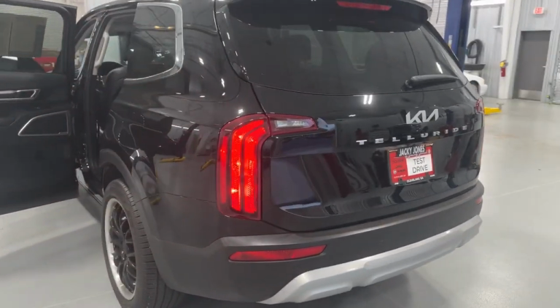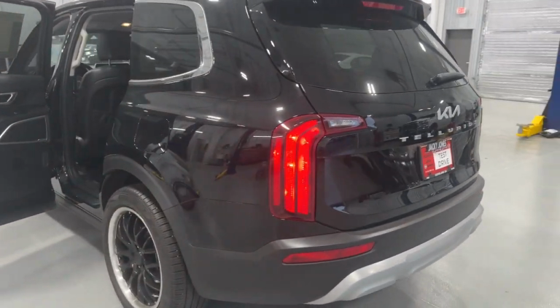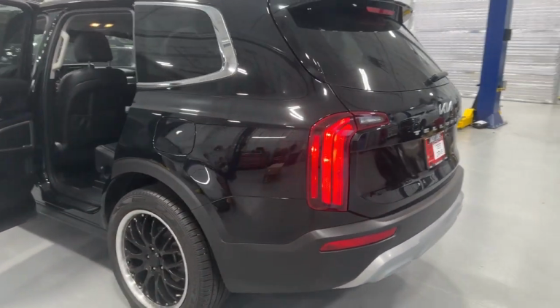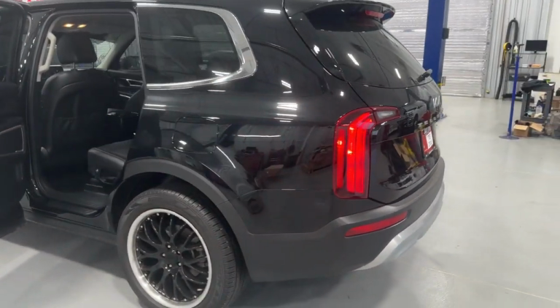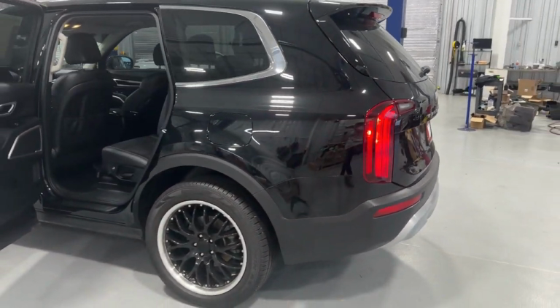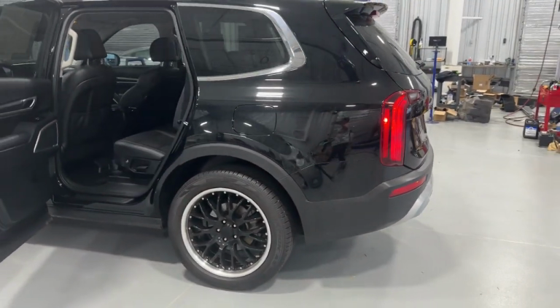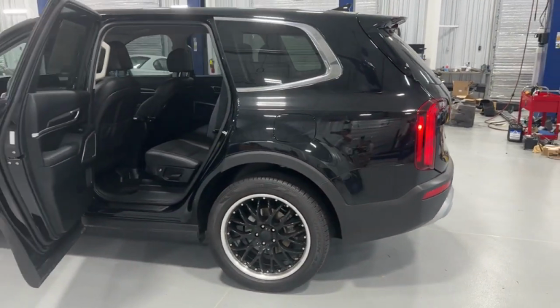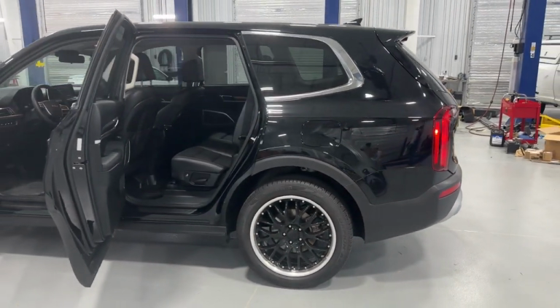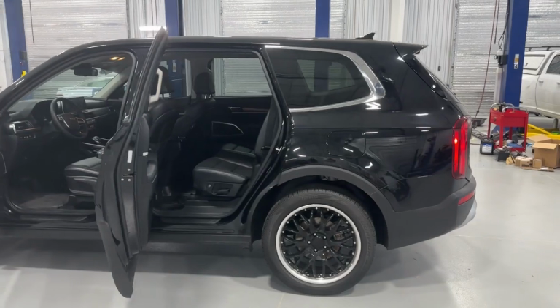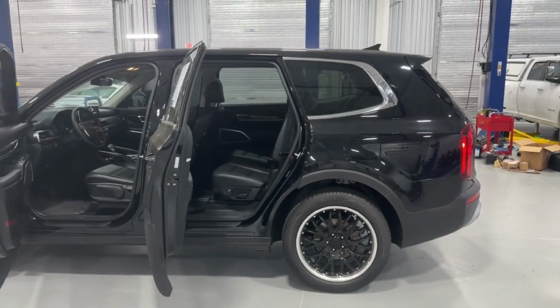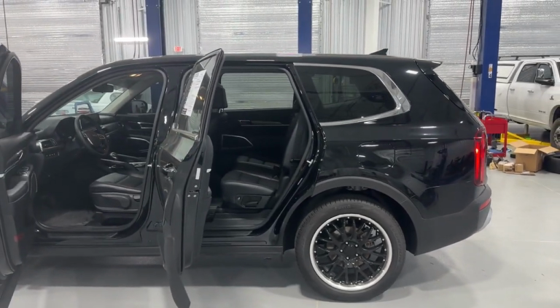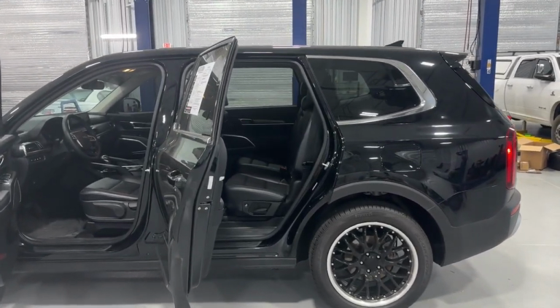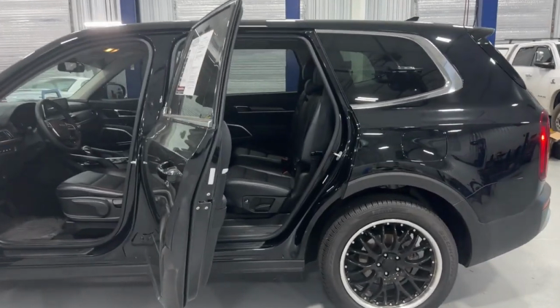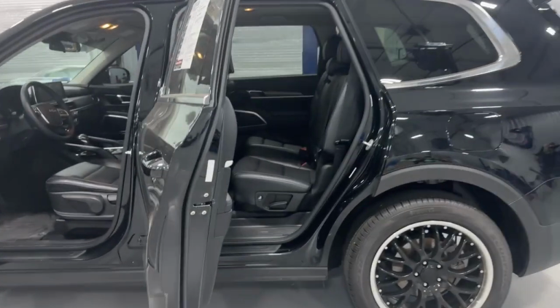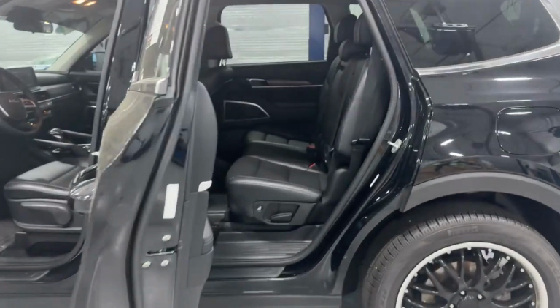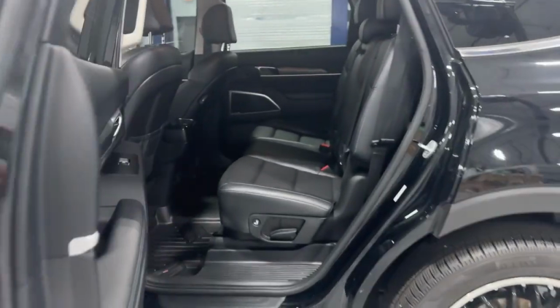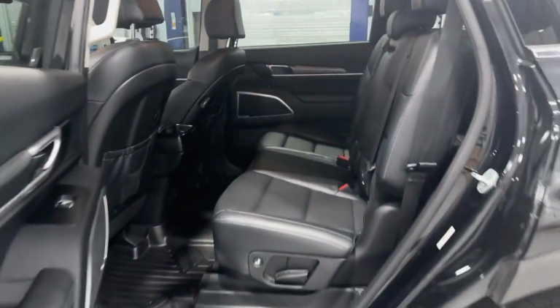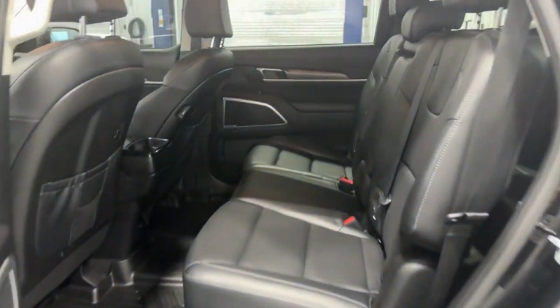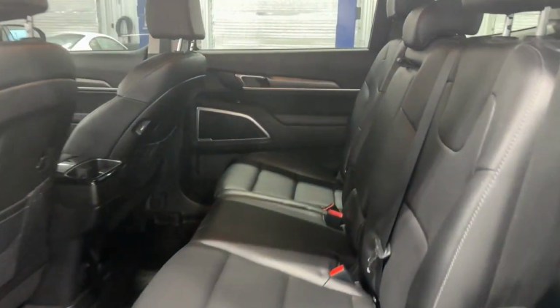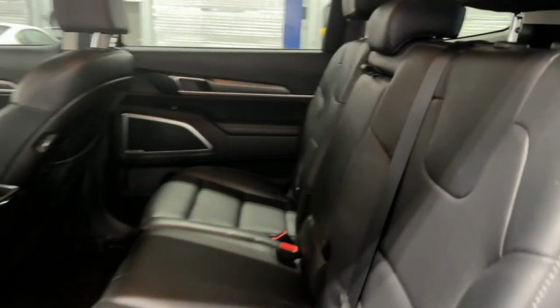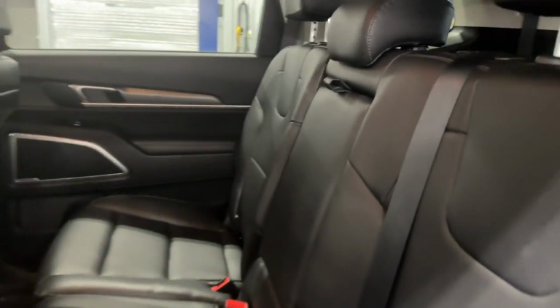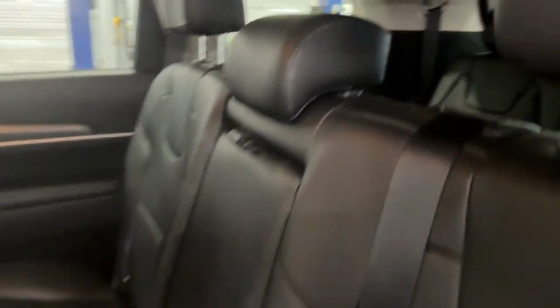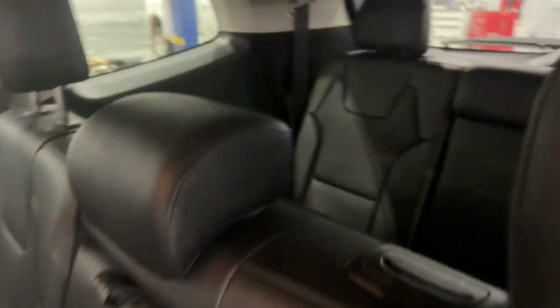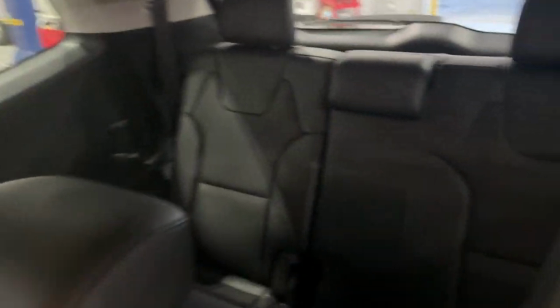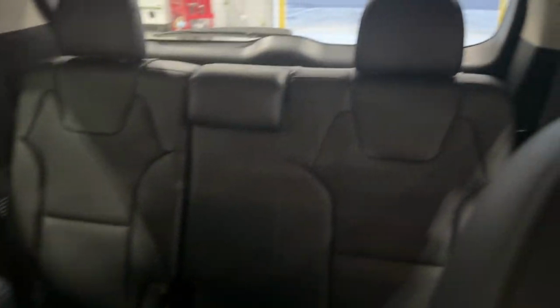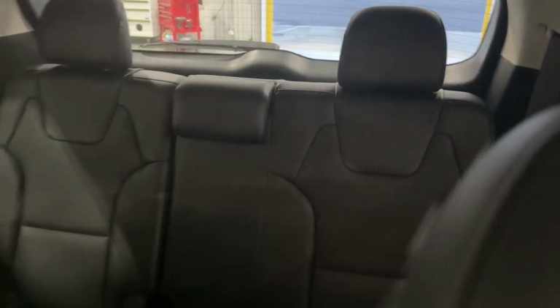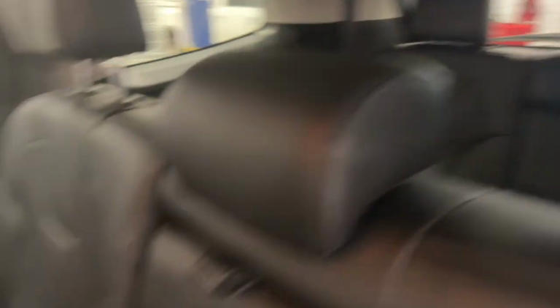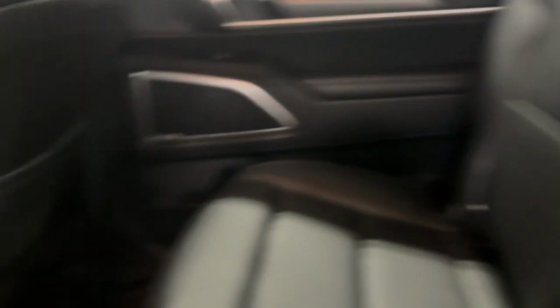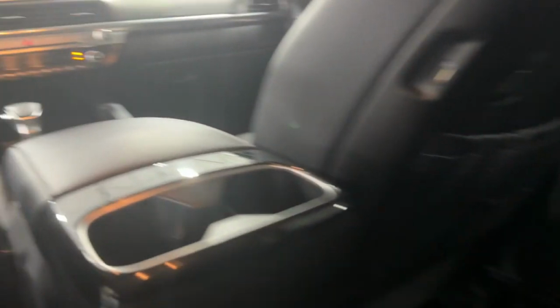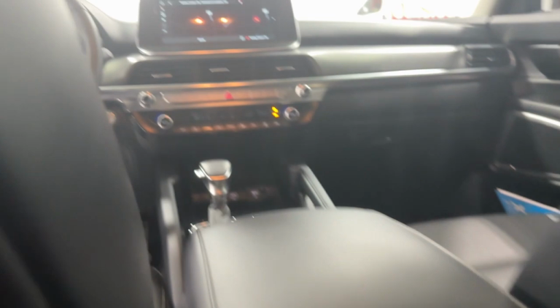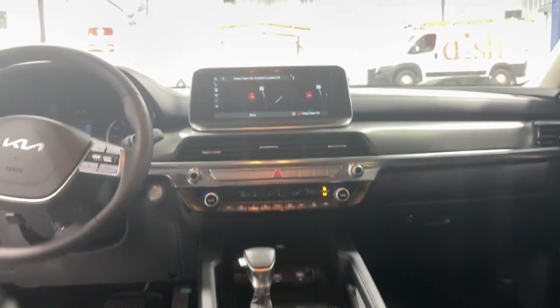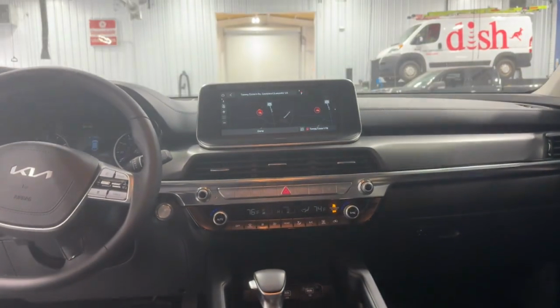From its standard suite of driver assistance tech, to its three-row seating layout, to its firm ride and driver-centered cockpit, this mid-size SUV delivers impressive capability and upscale style. These are just some of the great options this vehicle comes with.